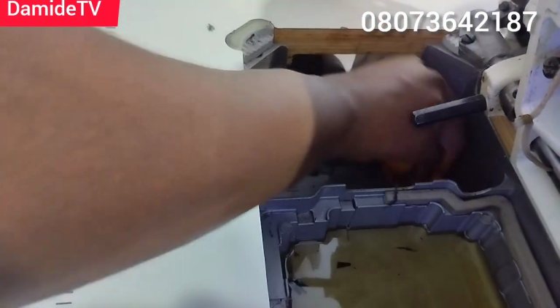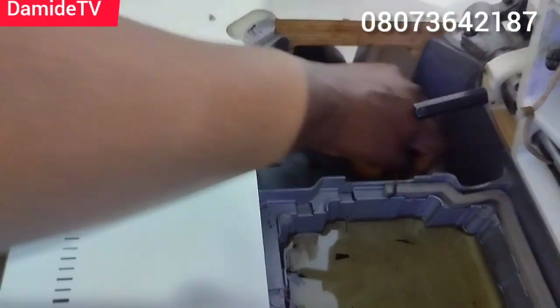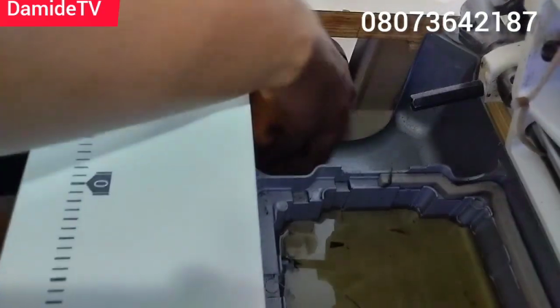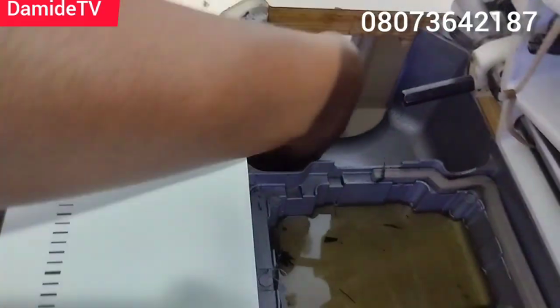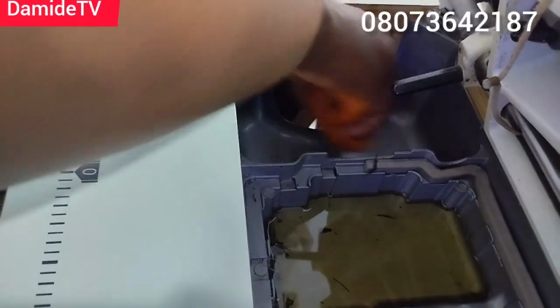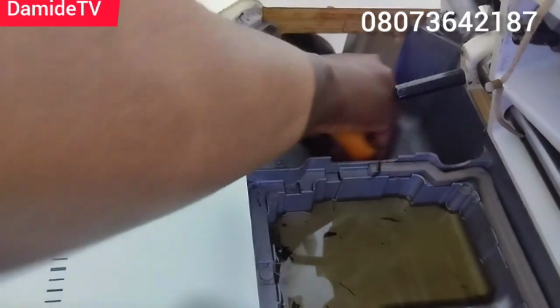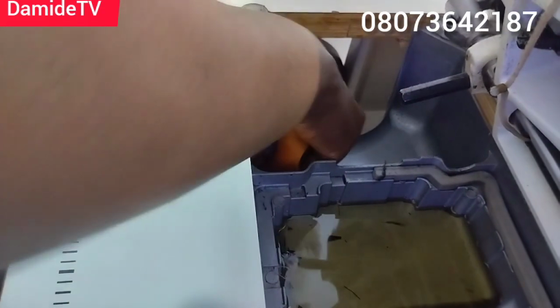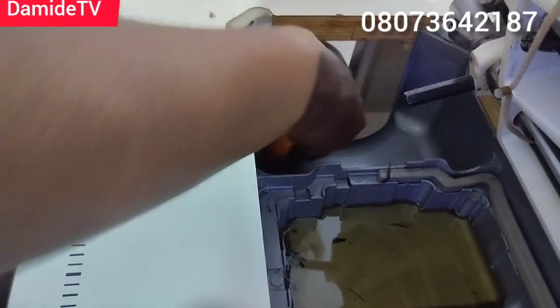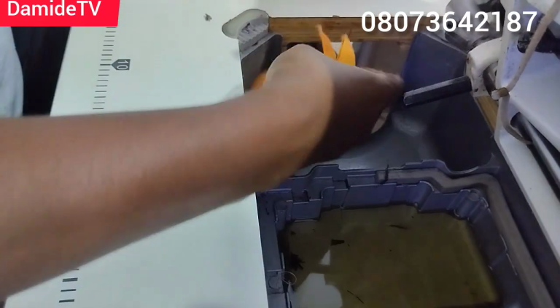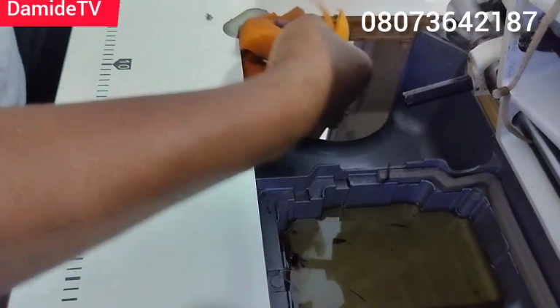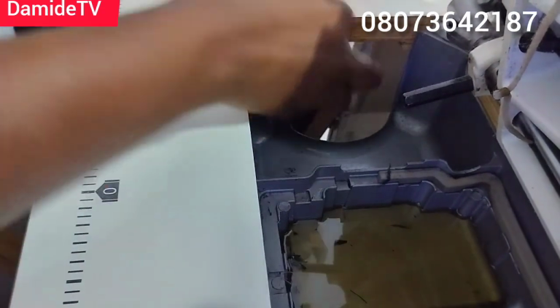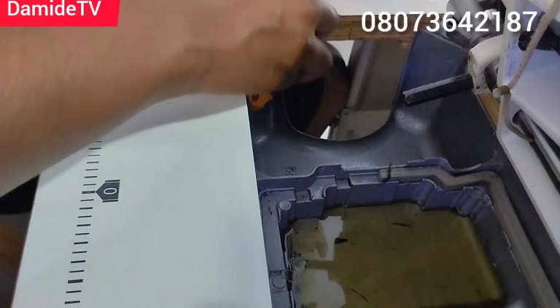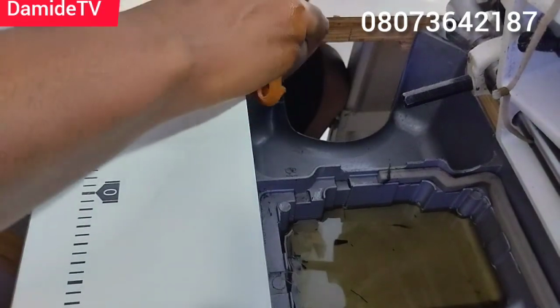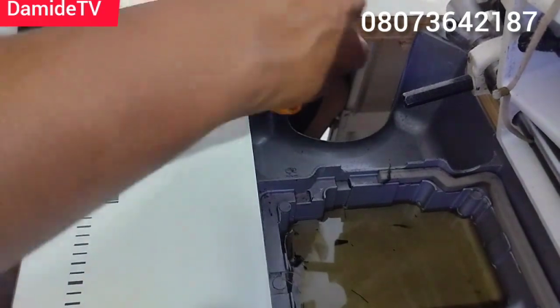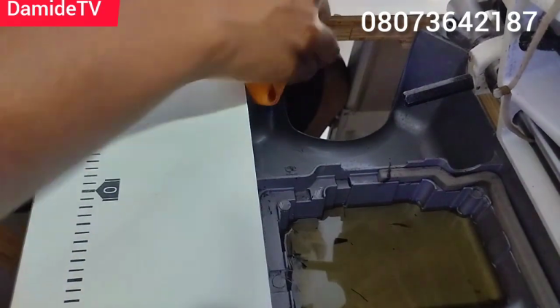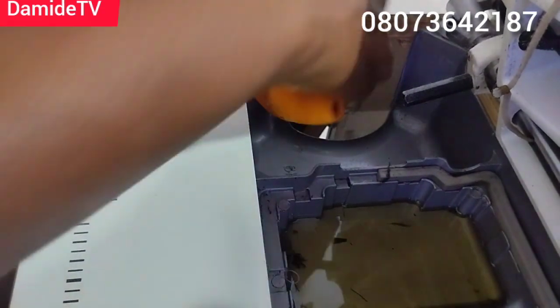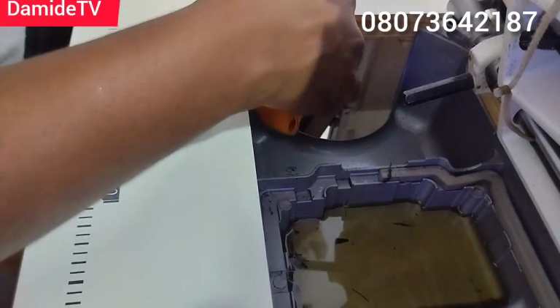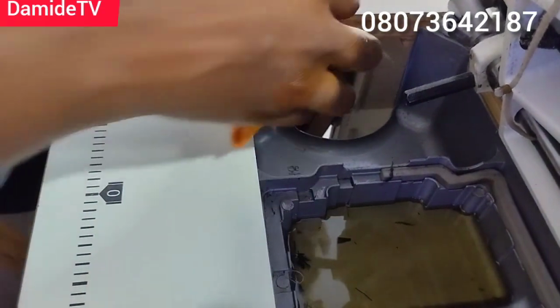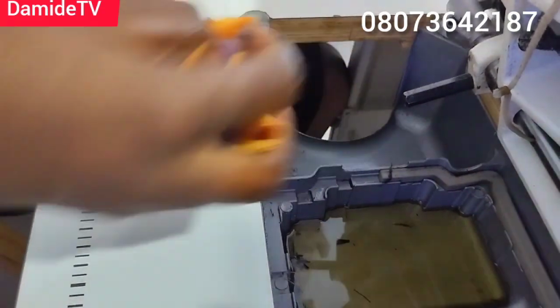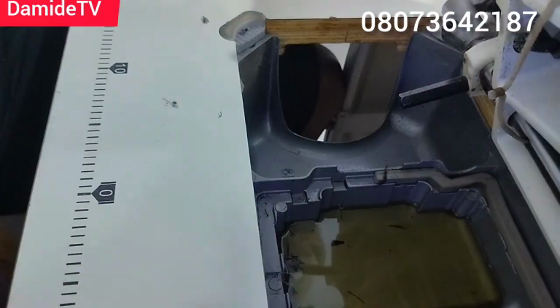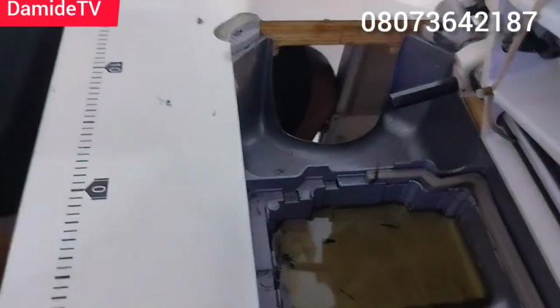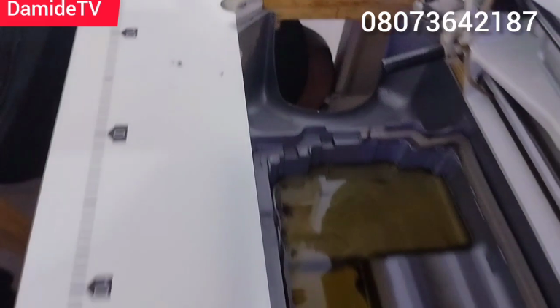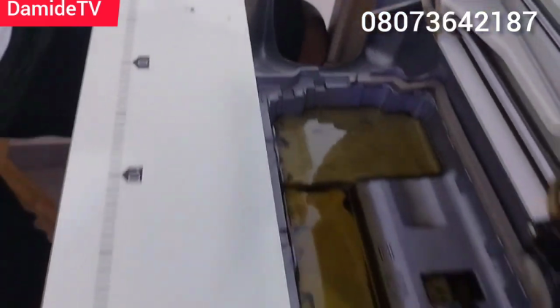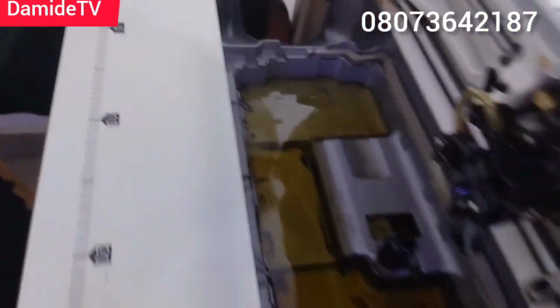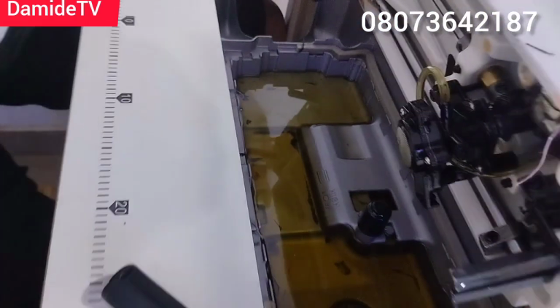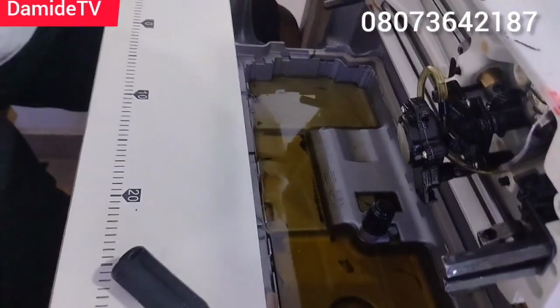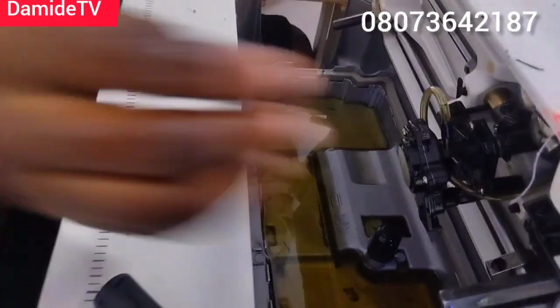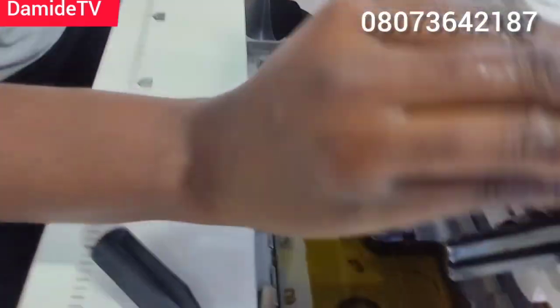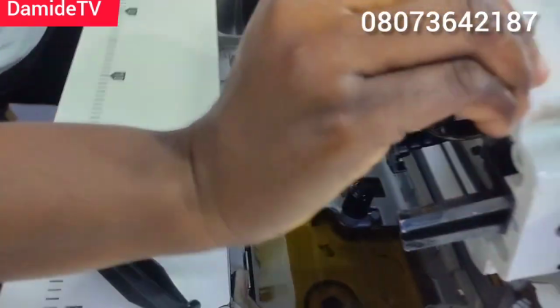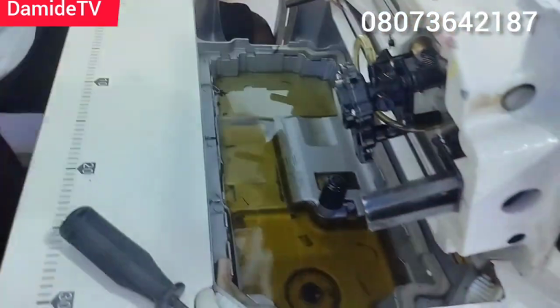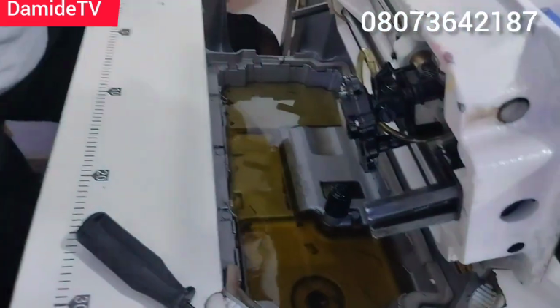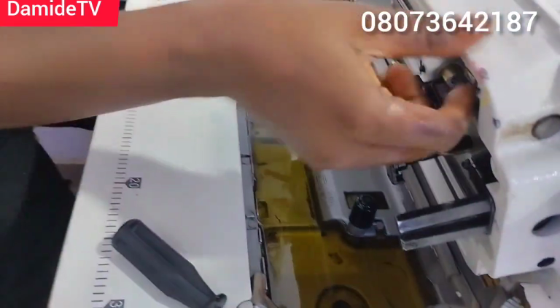For cleaning, I clean every week. But for the oil change, it takes me about a month before I change the oil, and that's just because I use it all the time. If you are not using your machine all the time, you don't need to change it every month.